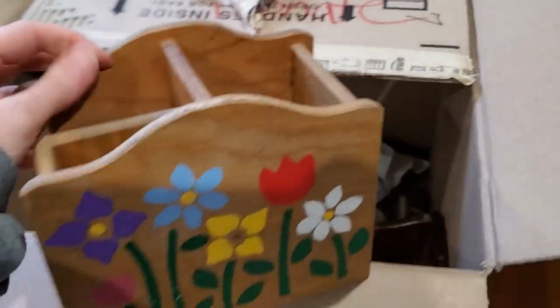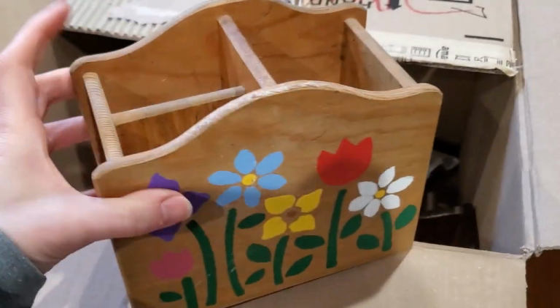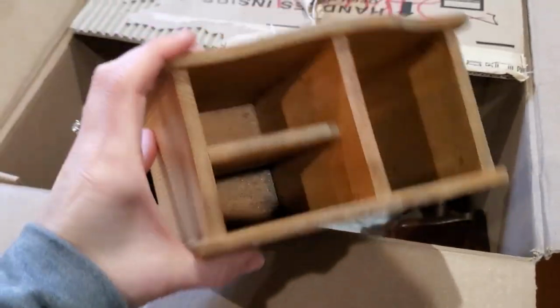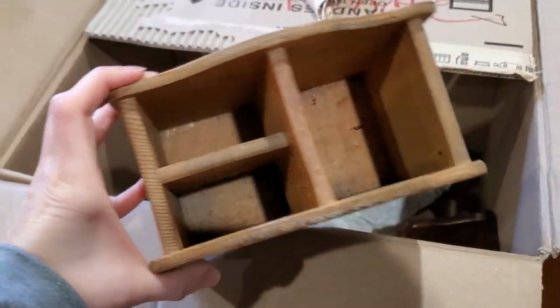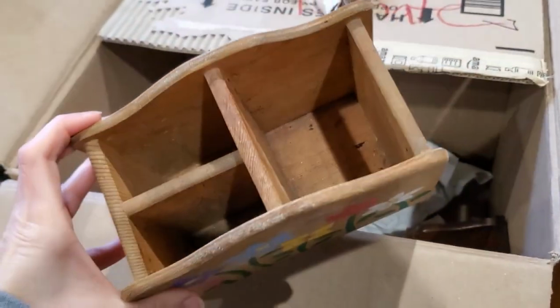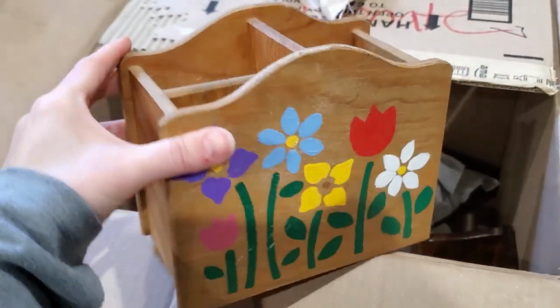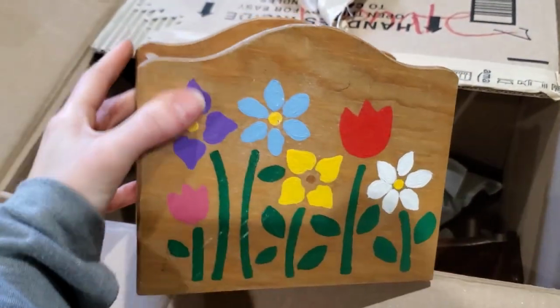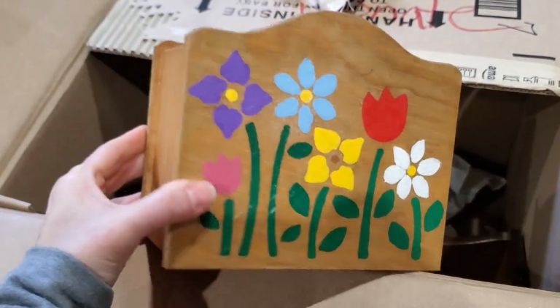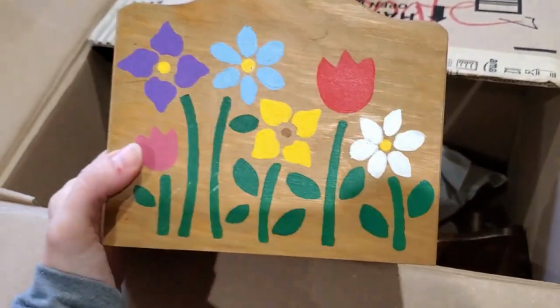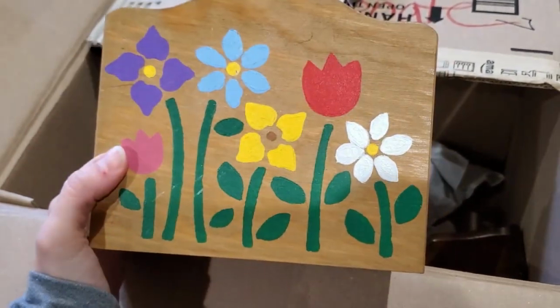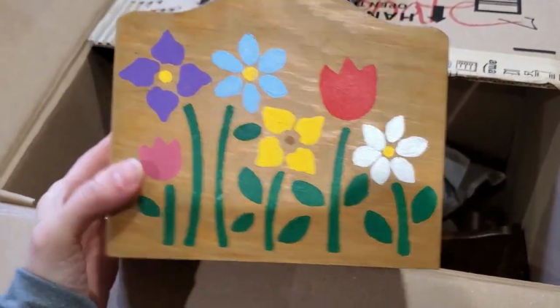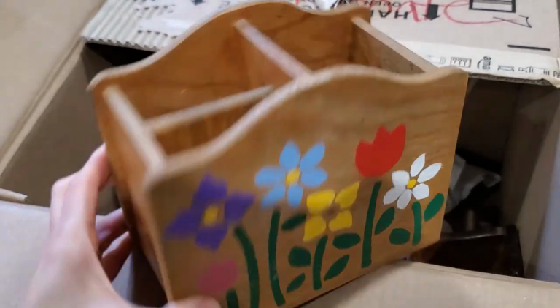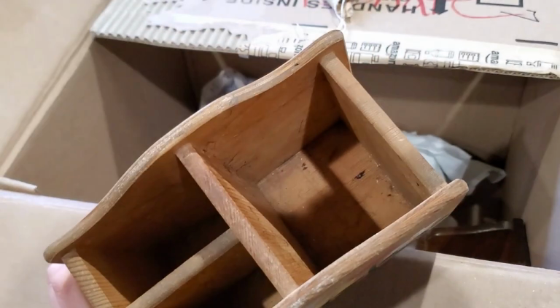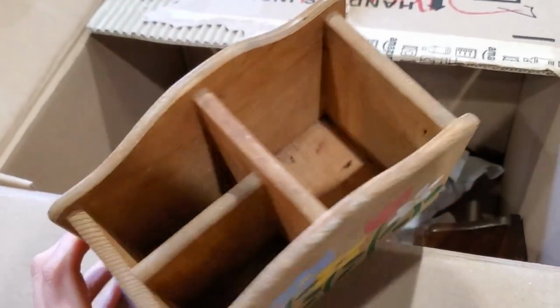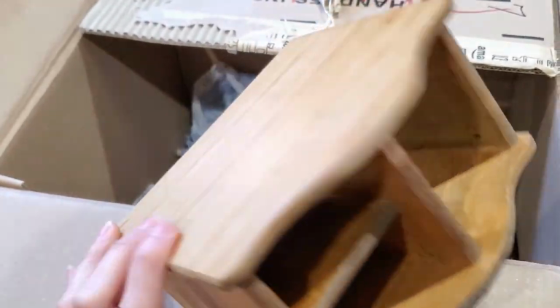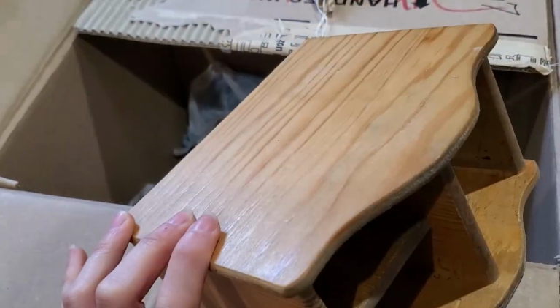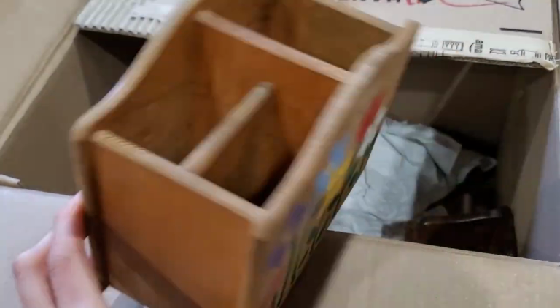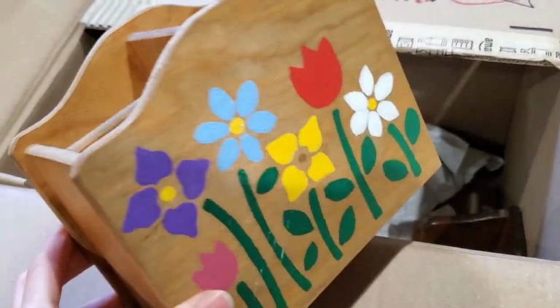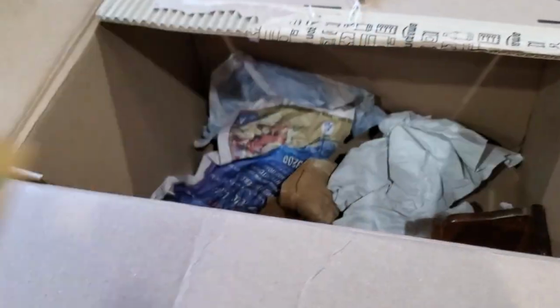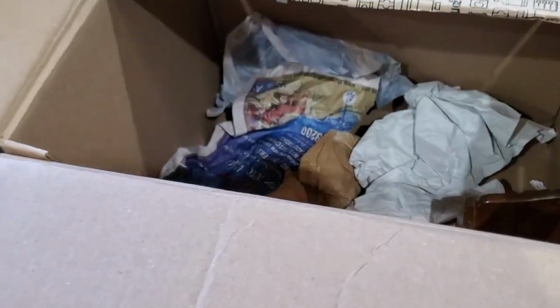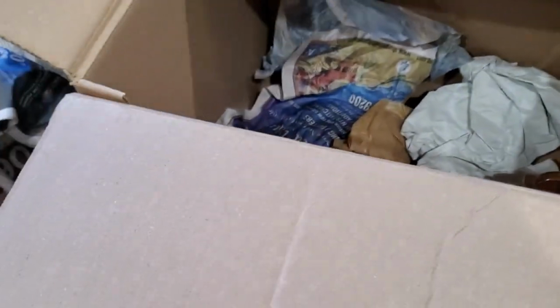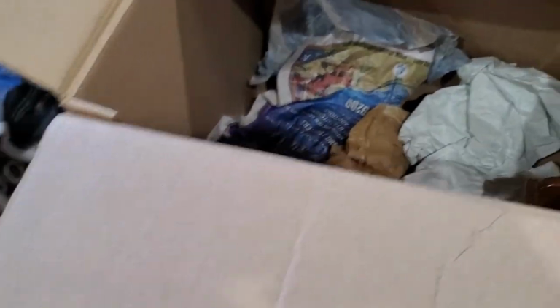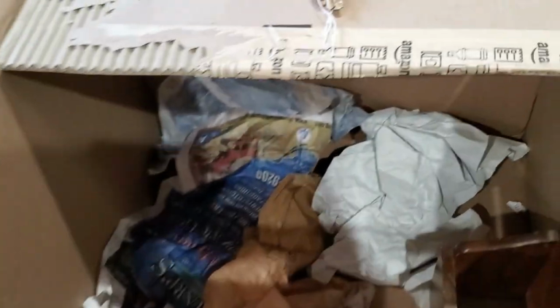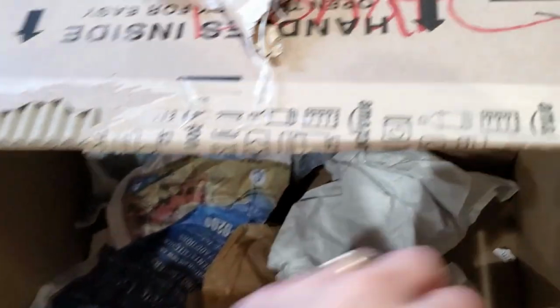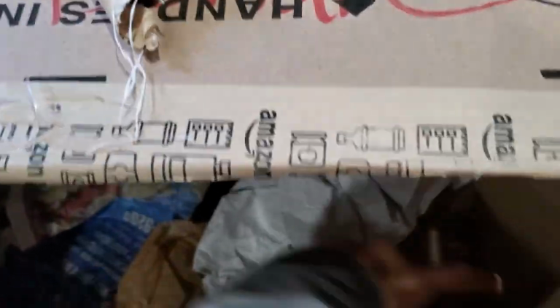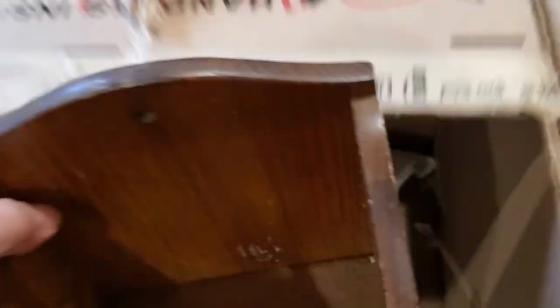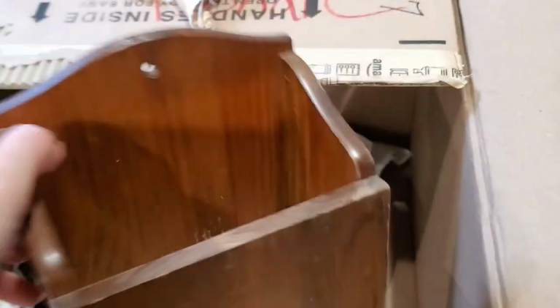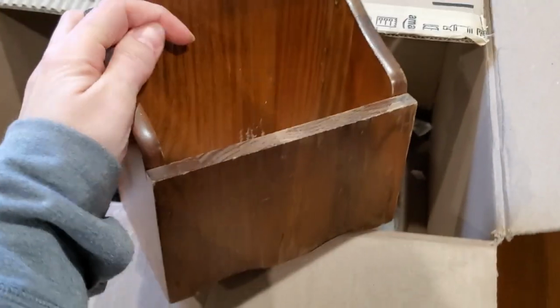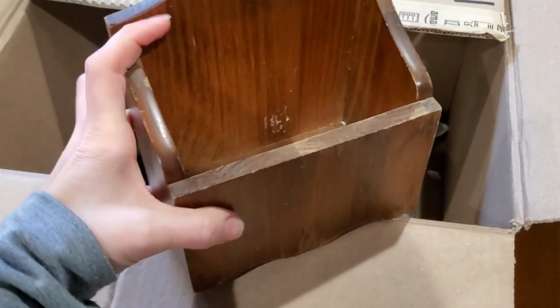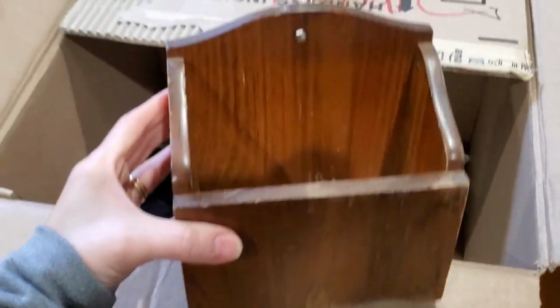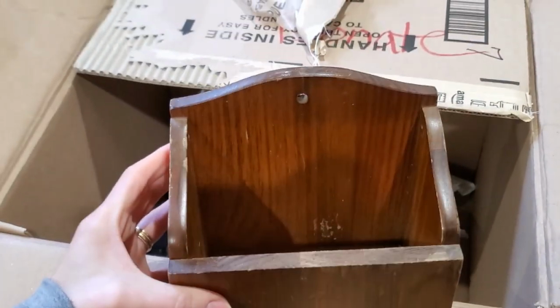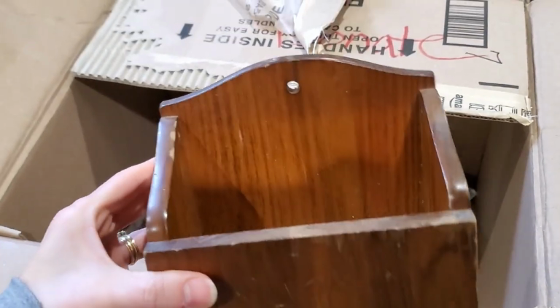And I picked up this little wooden canister — it's like a pencil box kind of thing. And another one too, this one hangs on the wall.